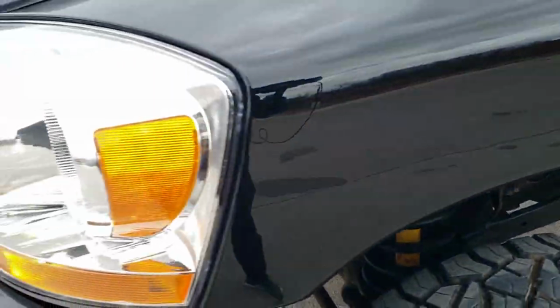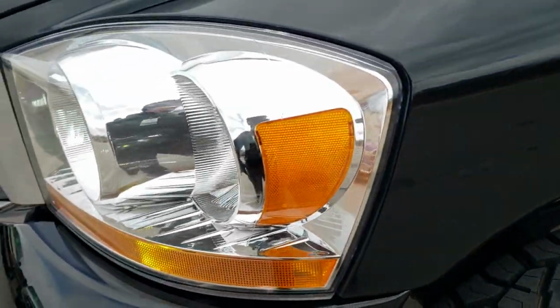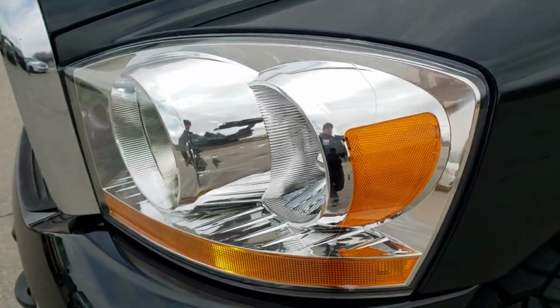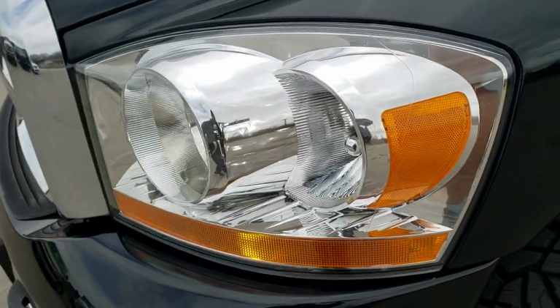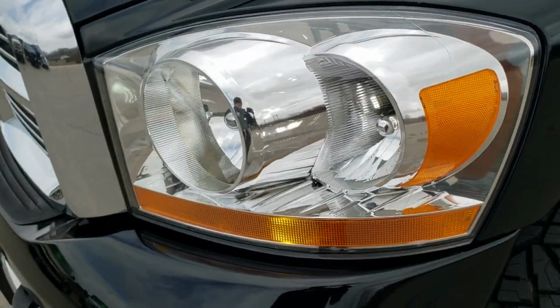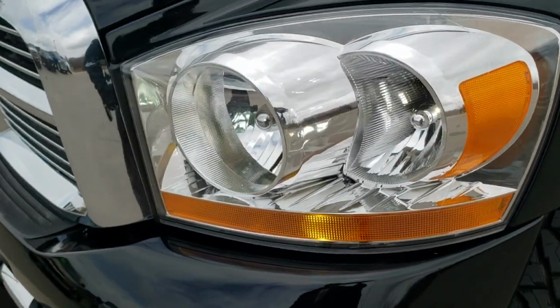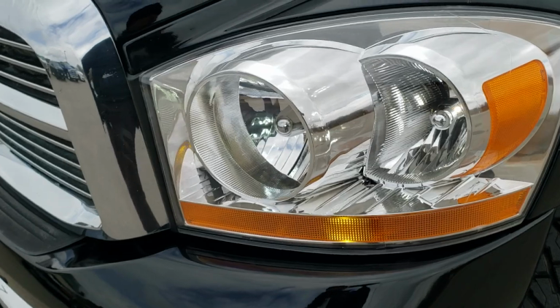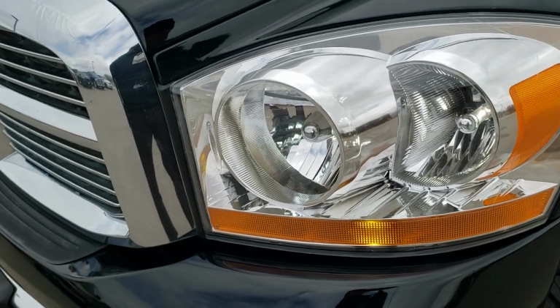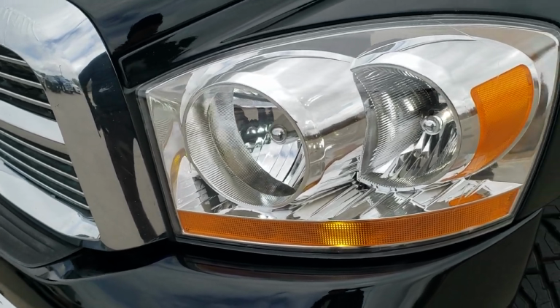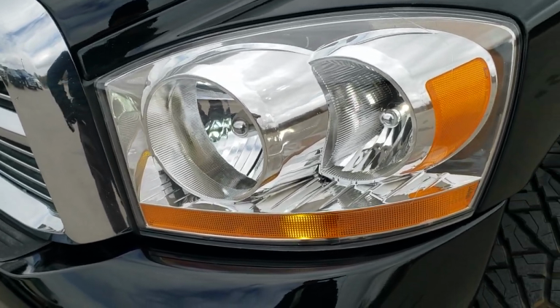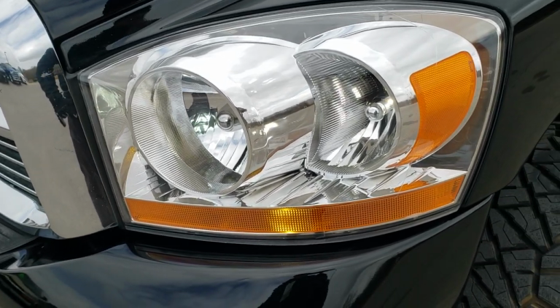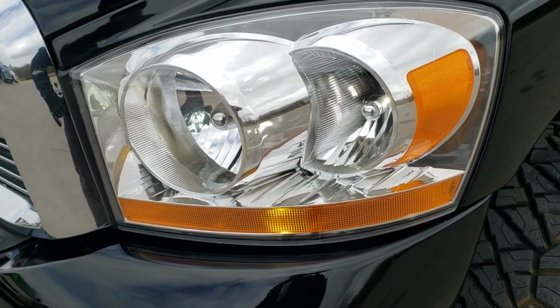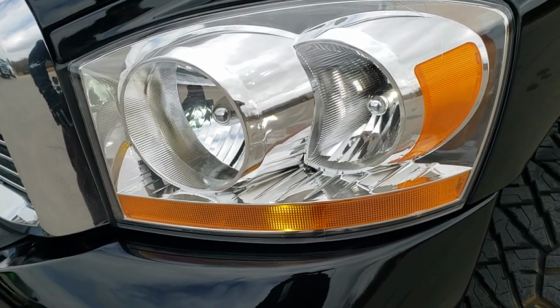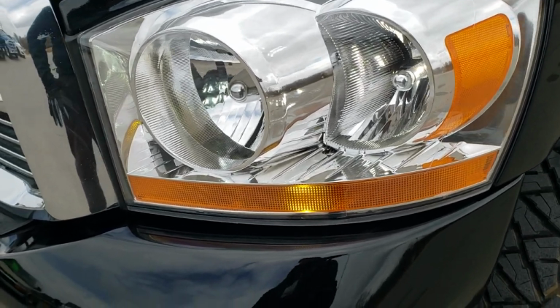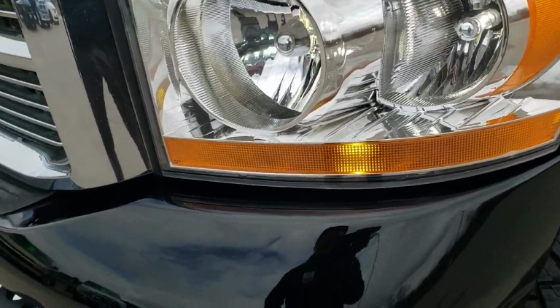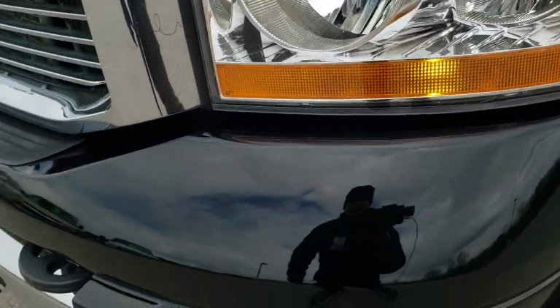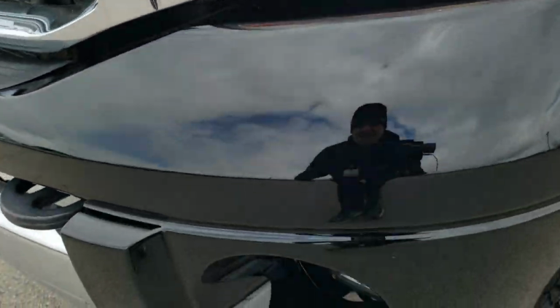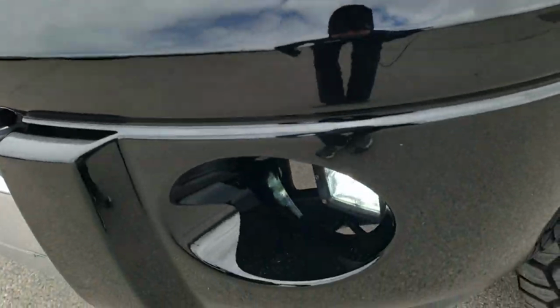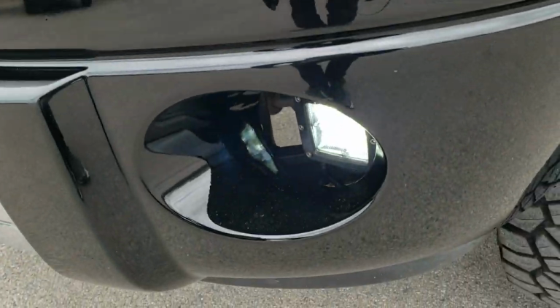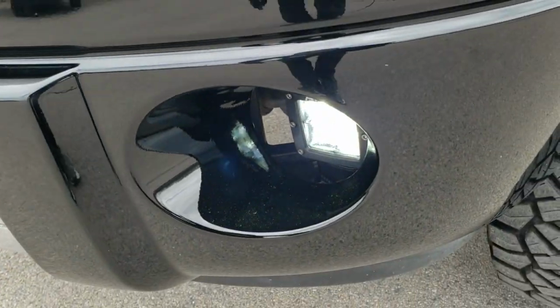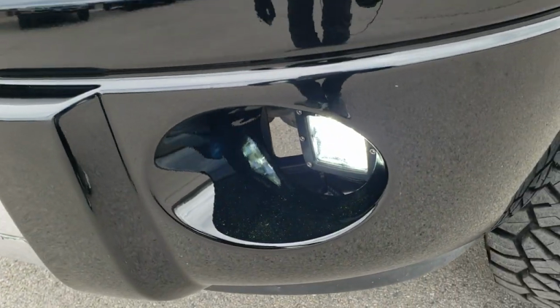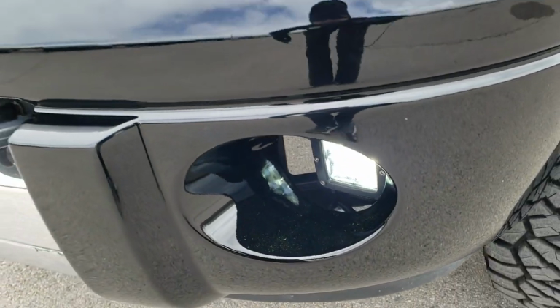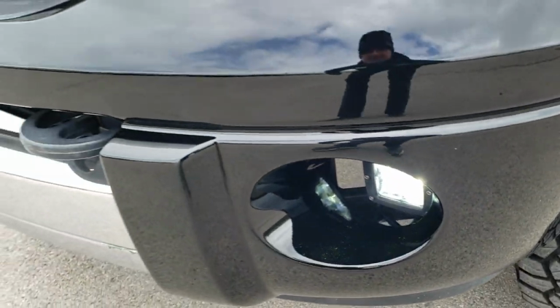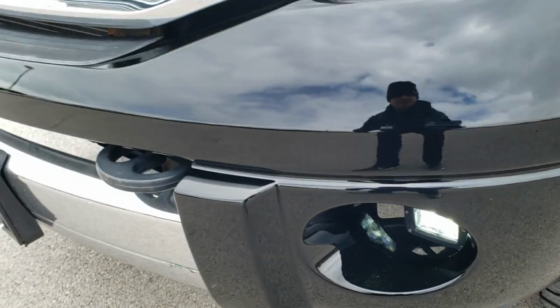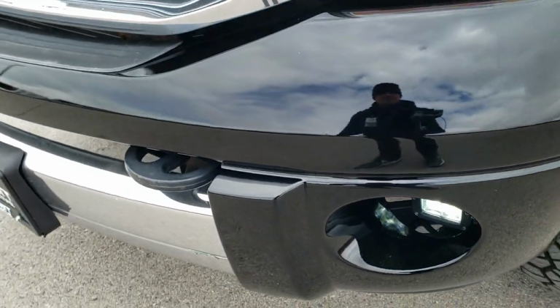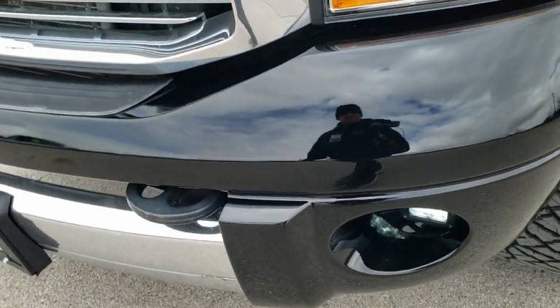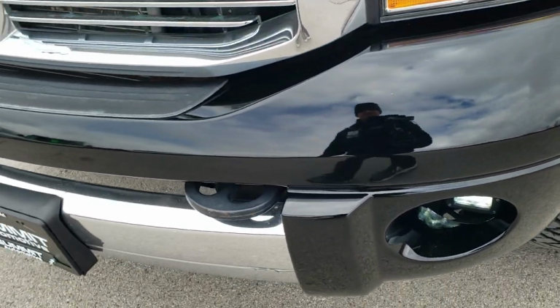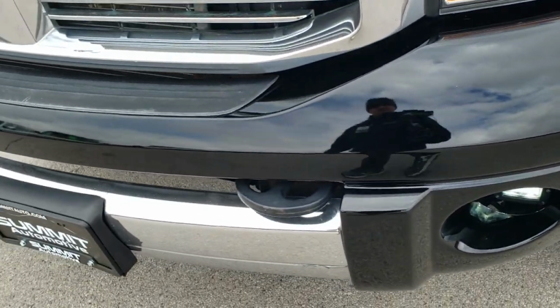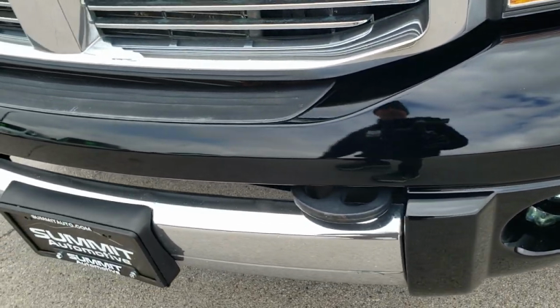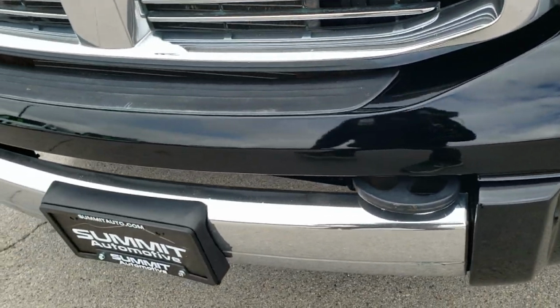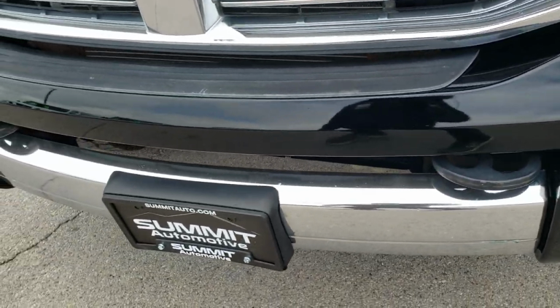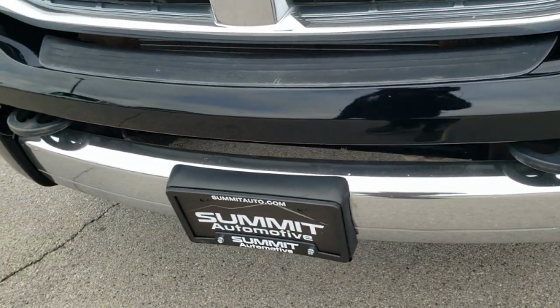Headlight lenses are nice and clear. It does come with some aftermarket LED headlamps and LED fog lamps. The front bumper is in really nice shape as well.